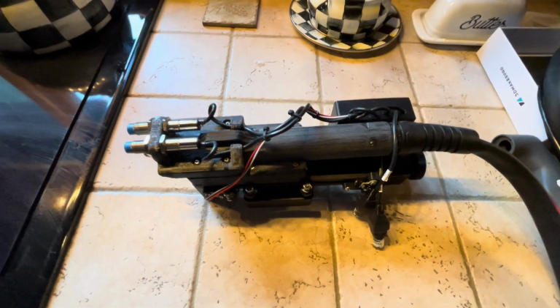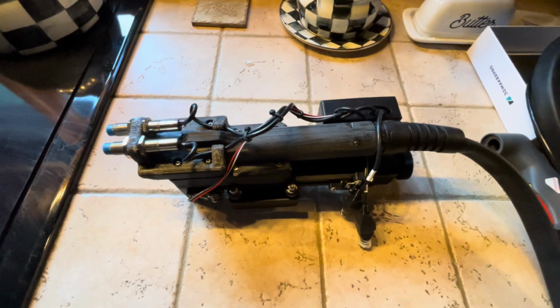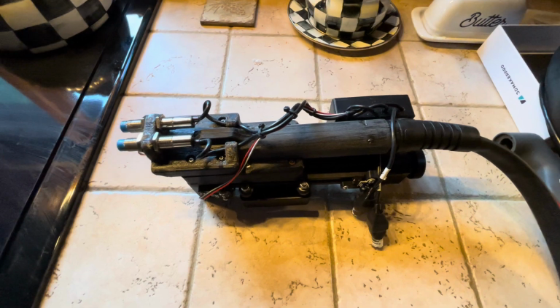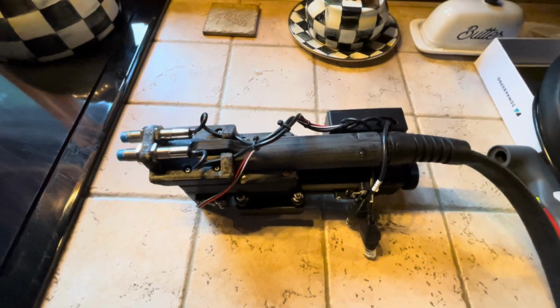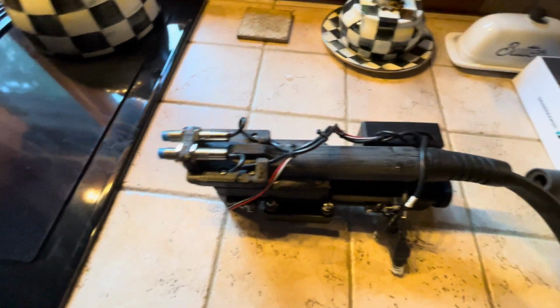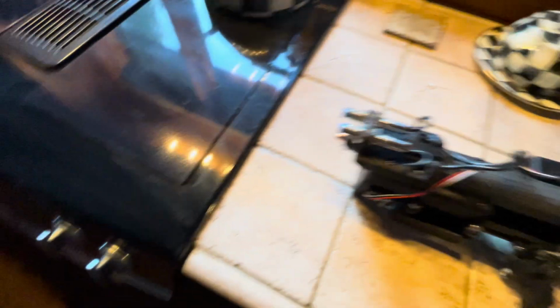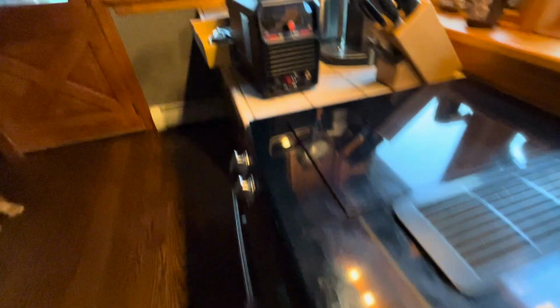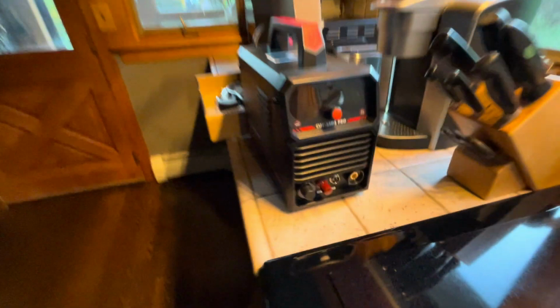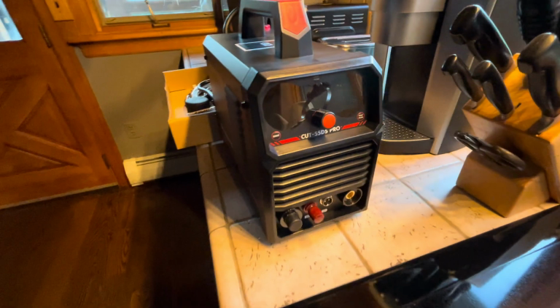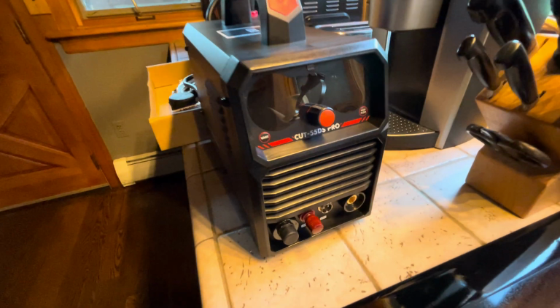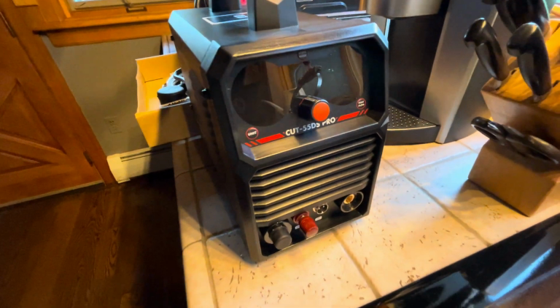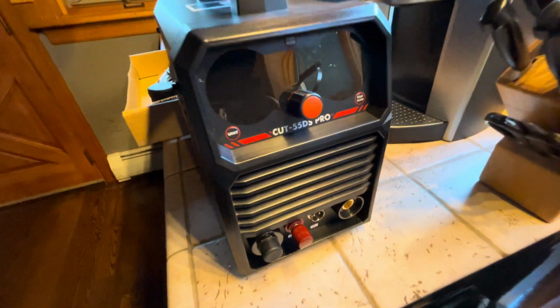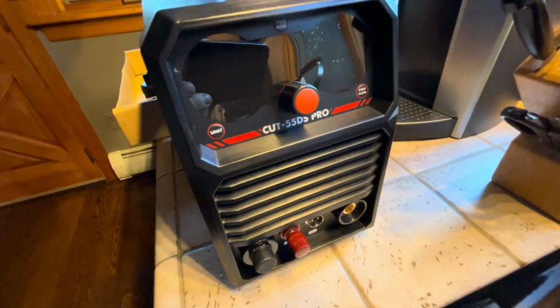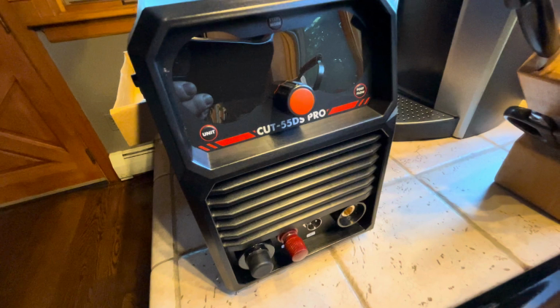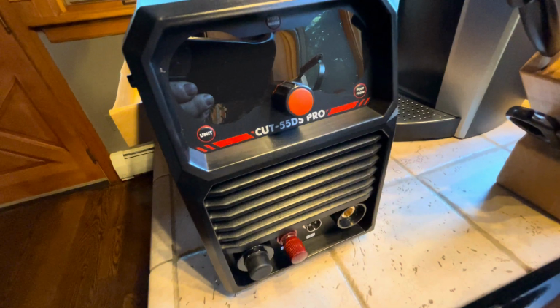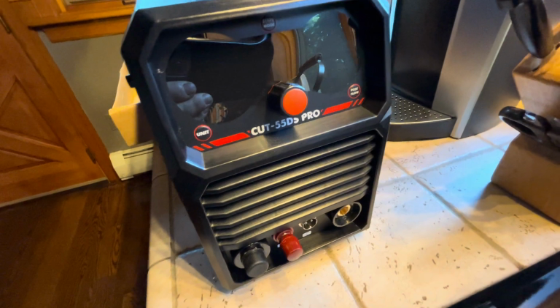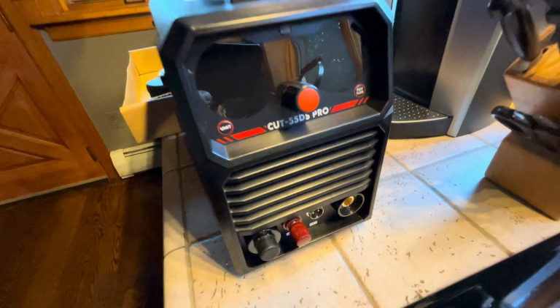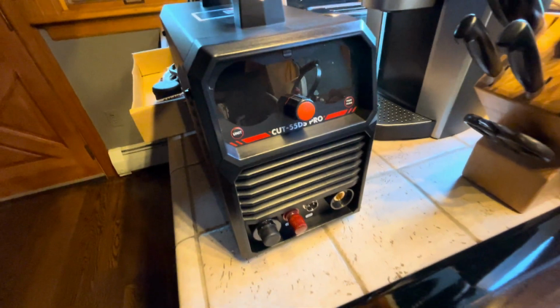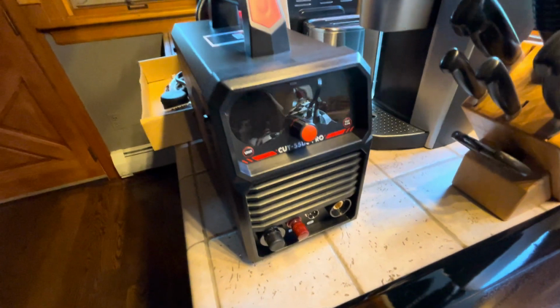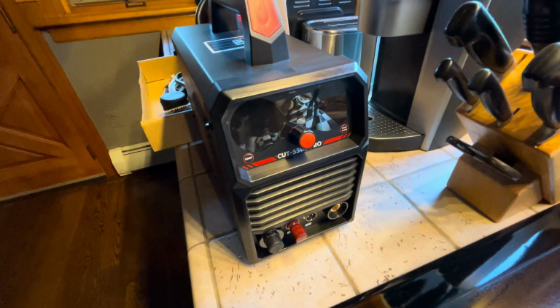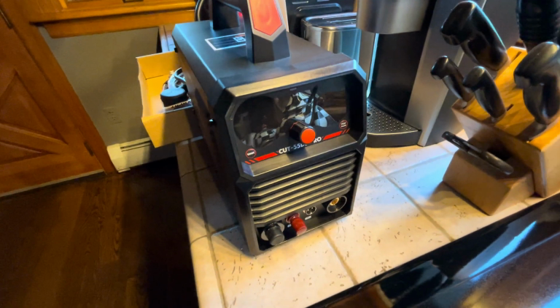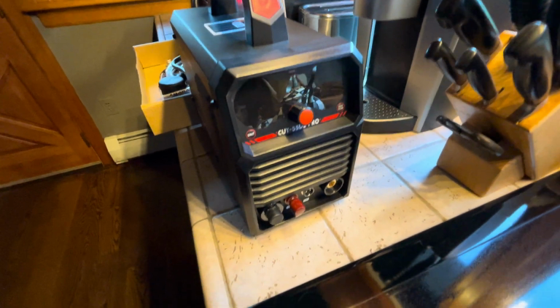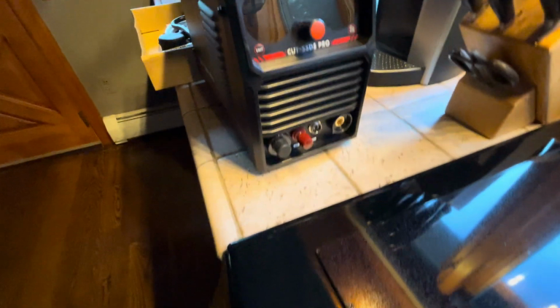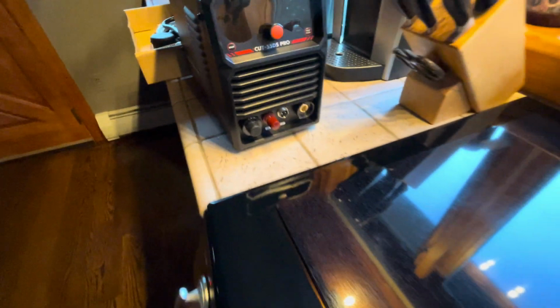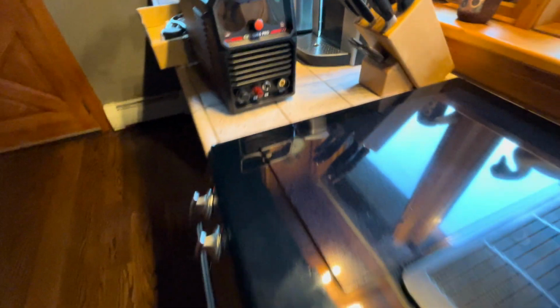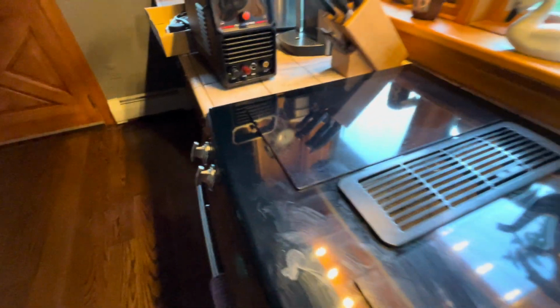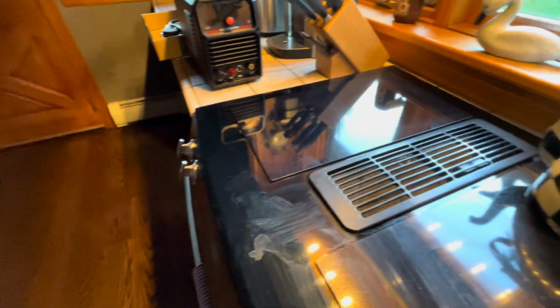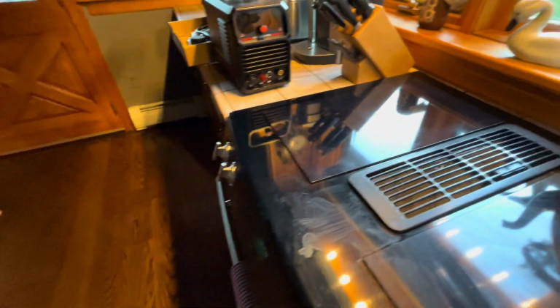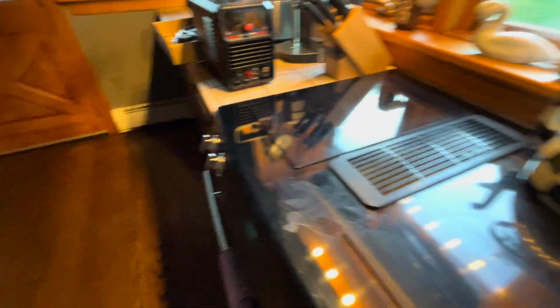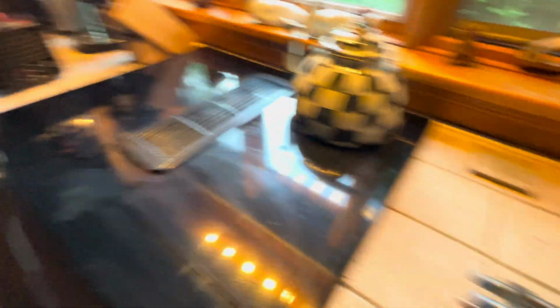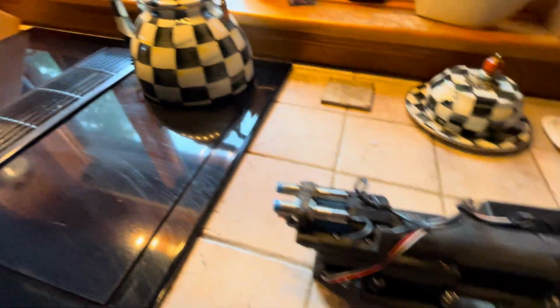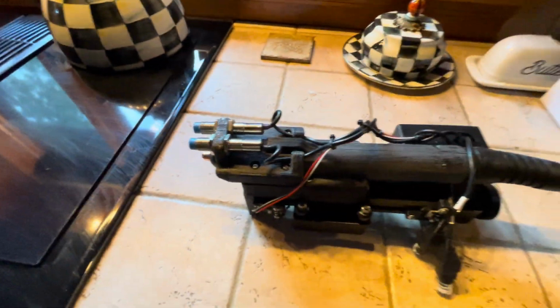So what I did is I bought this guy right here — a Cut 55 DS Pro from Yes Welders. It is a 55 amp blowback pilot arc torch.